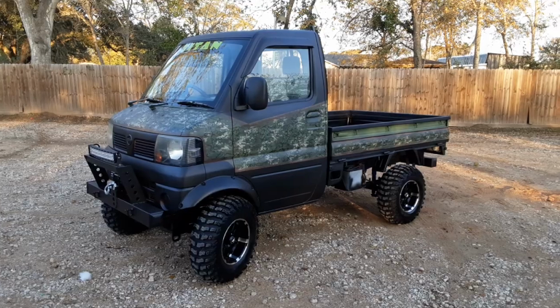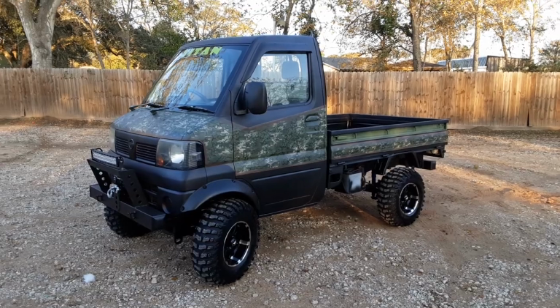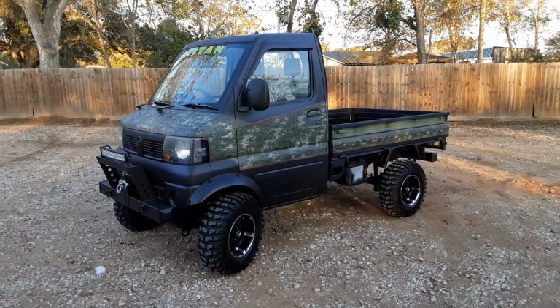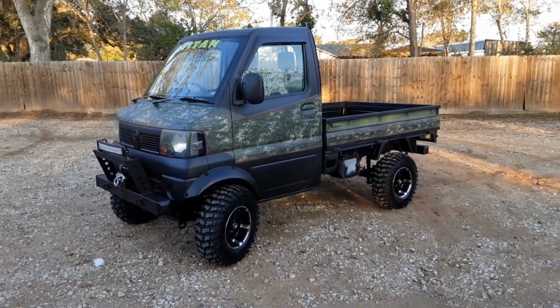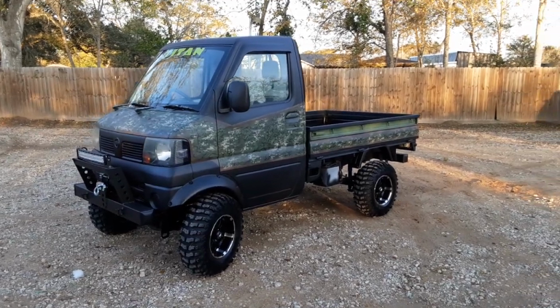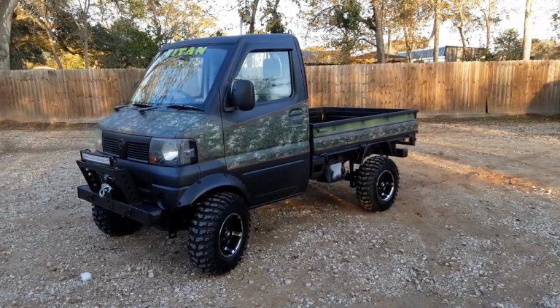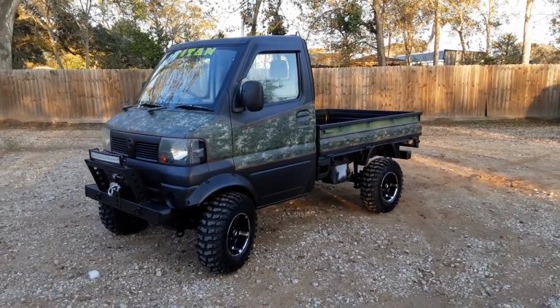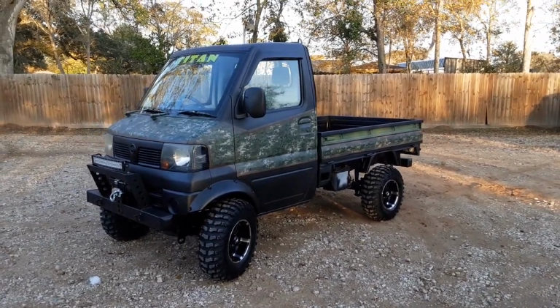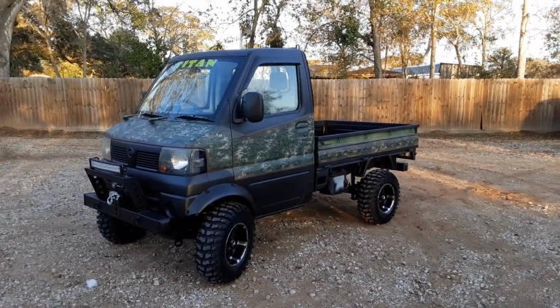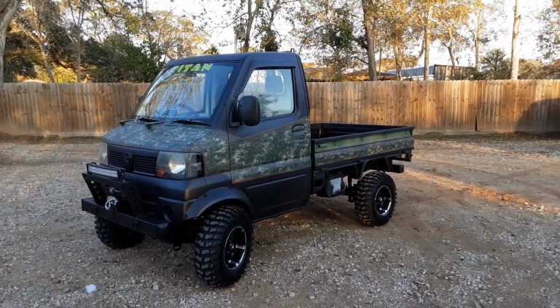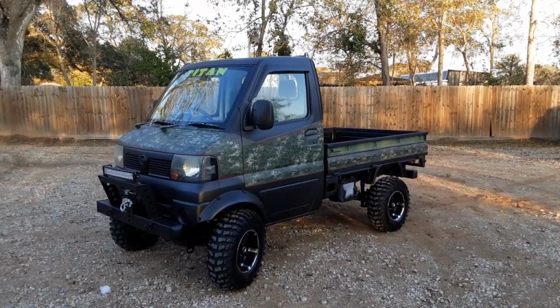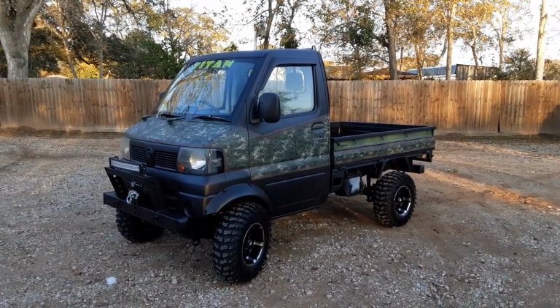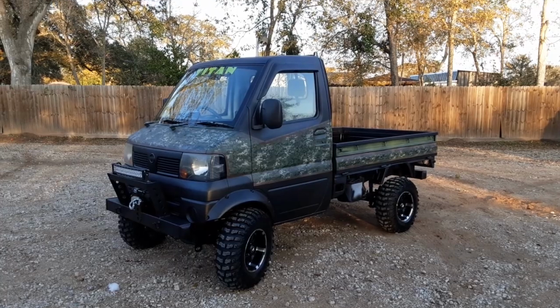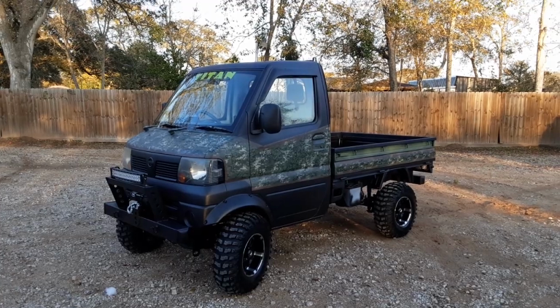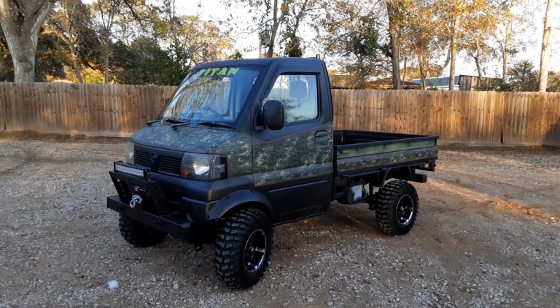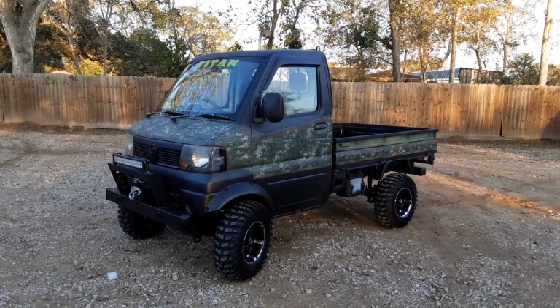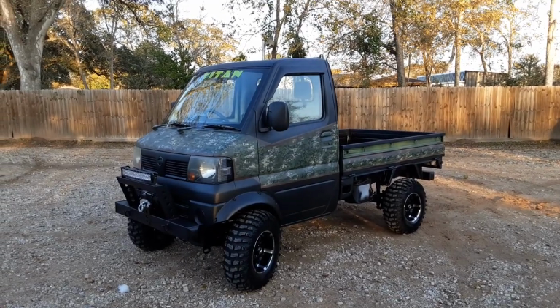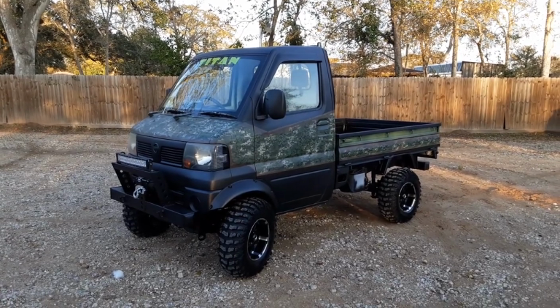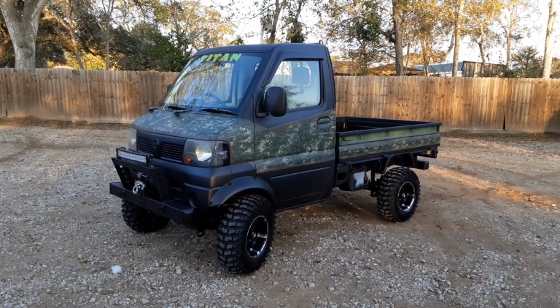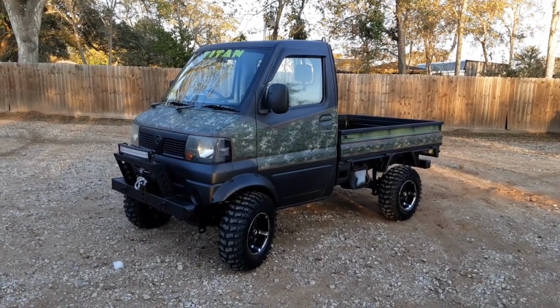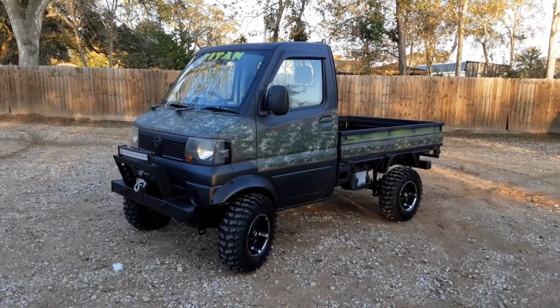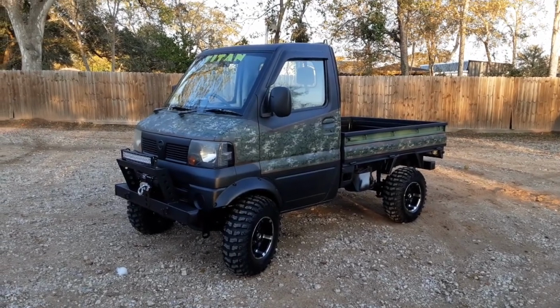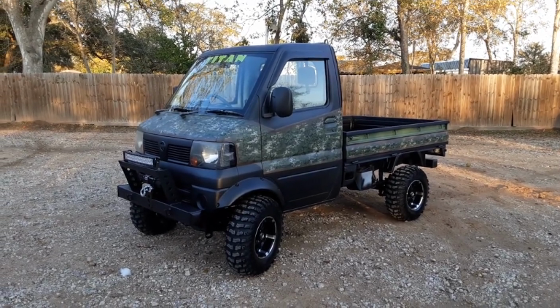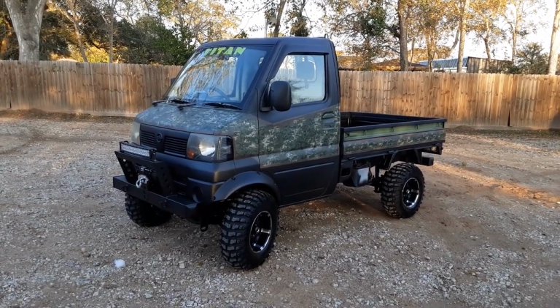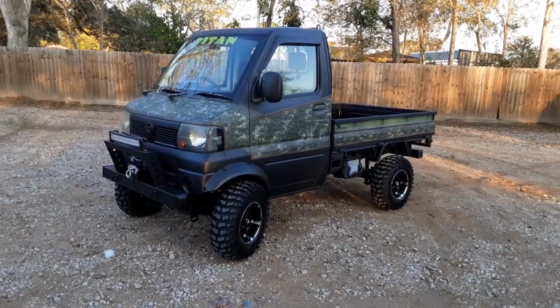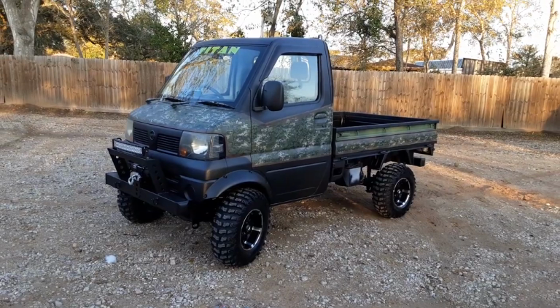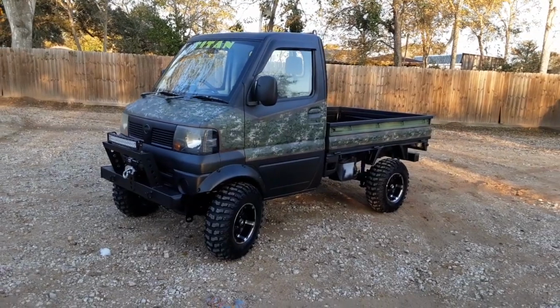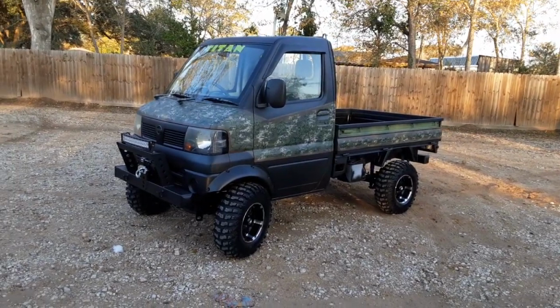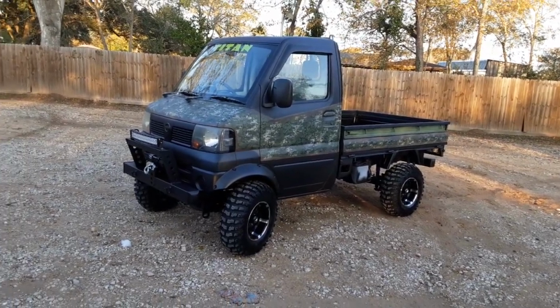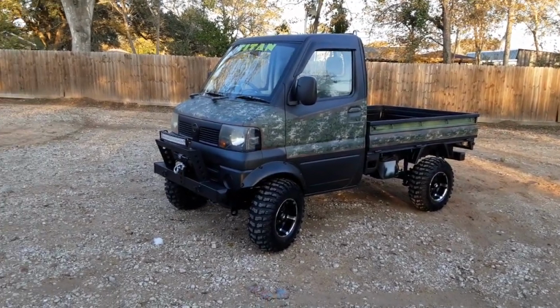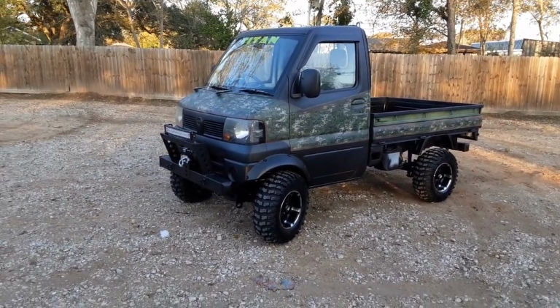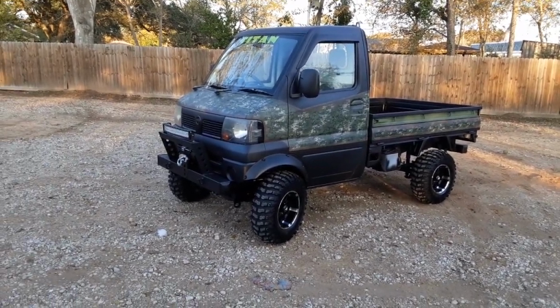What's up folks, welcome back to another episode of mudbugminitrucks.com. Today we're bringing you a 2009 Nissan — the name of the truck is called the Titan. Yeah, it's just a perfect fit for the name of the truck.